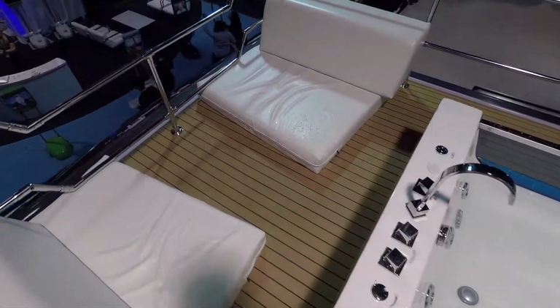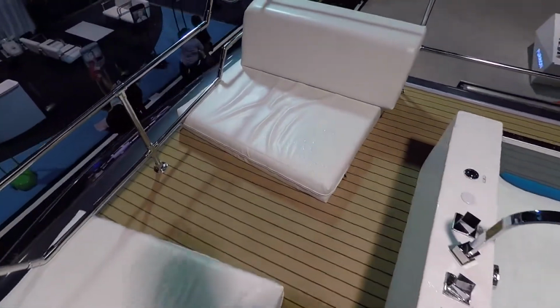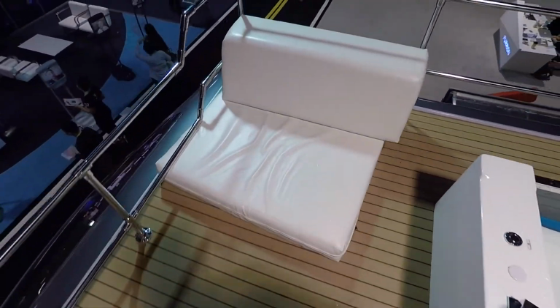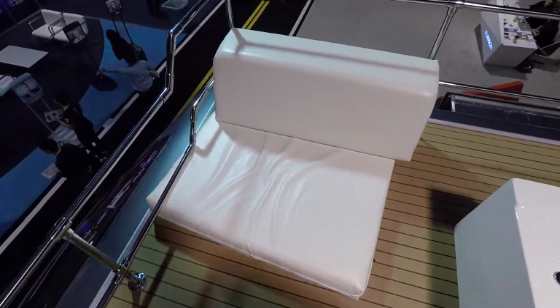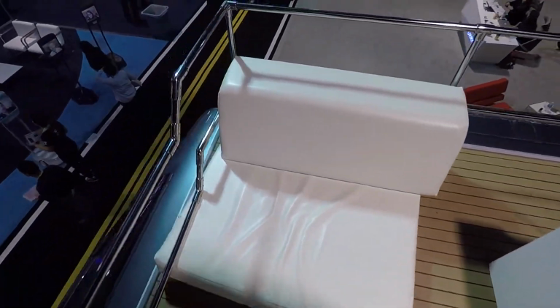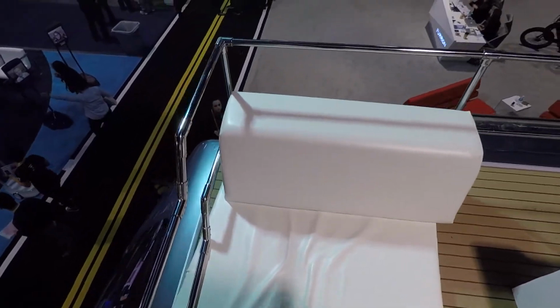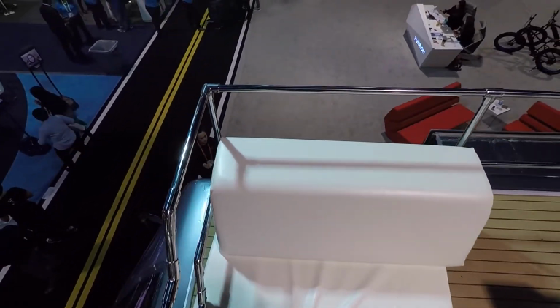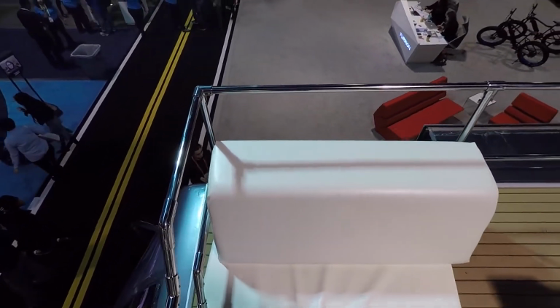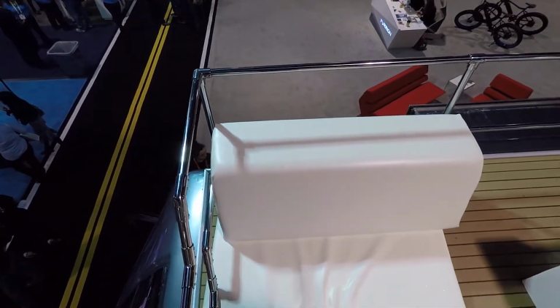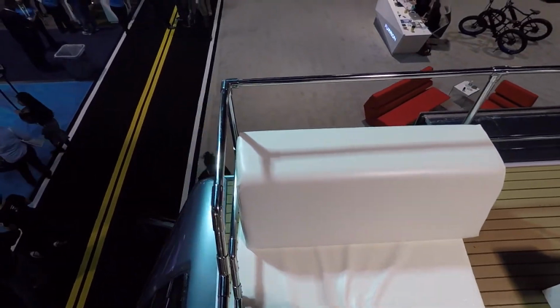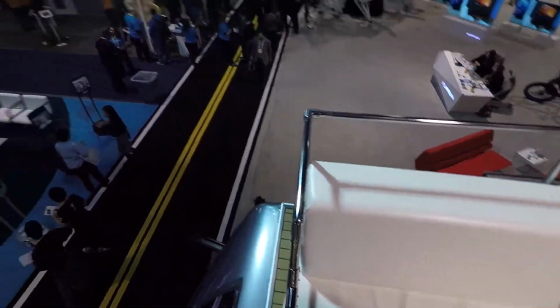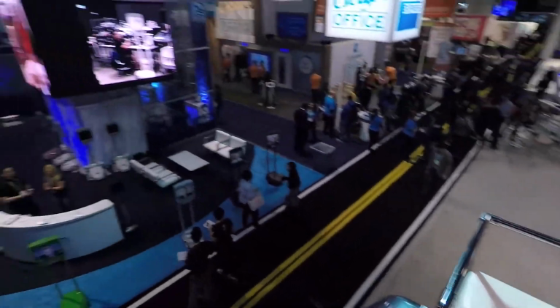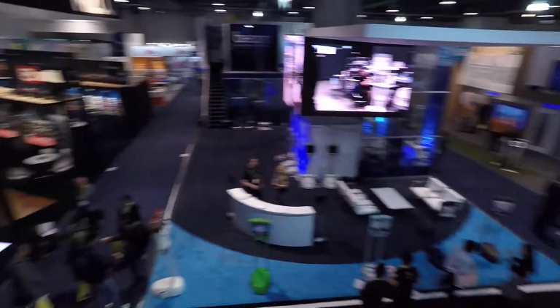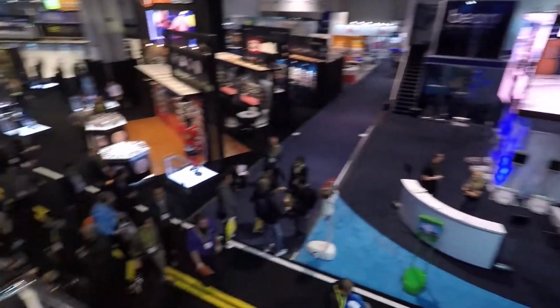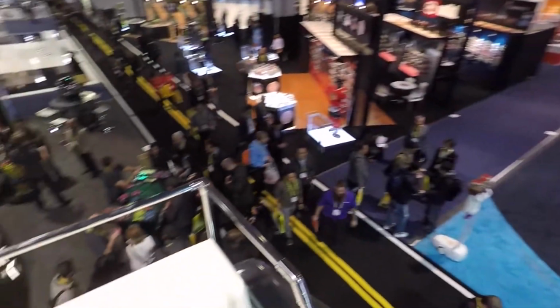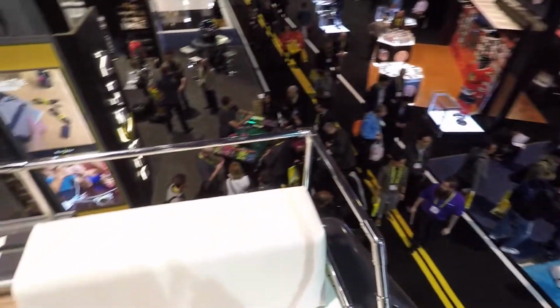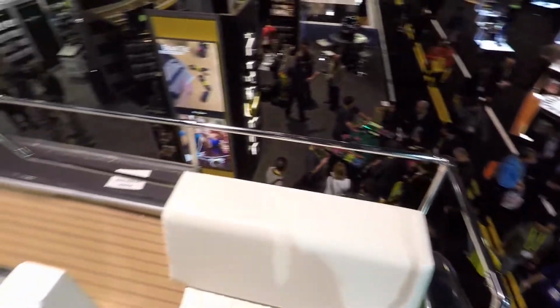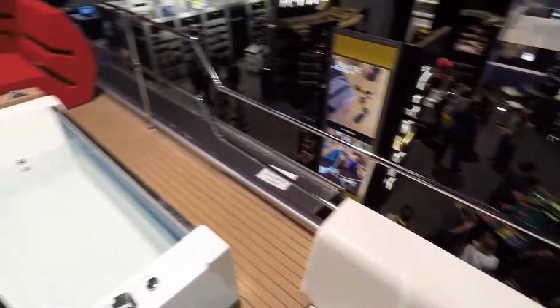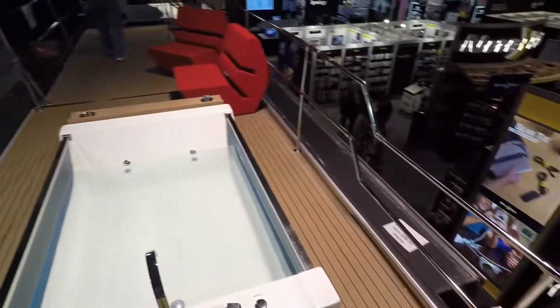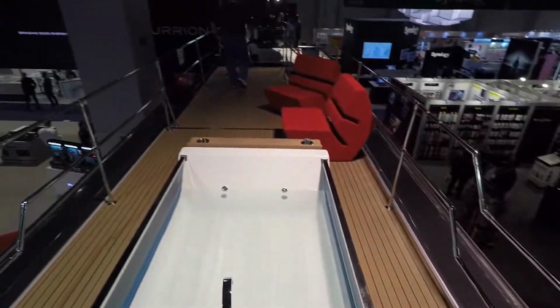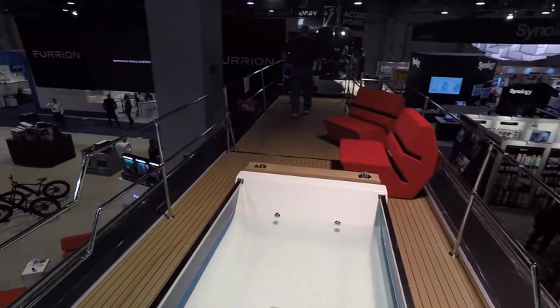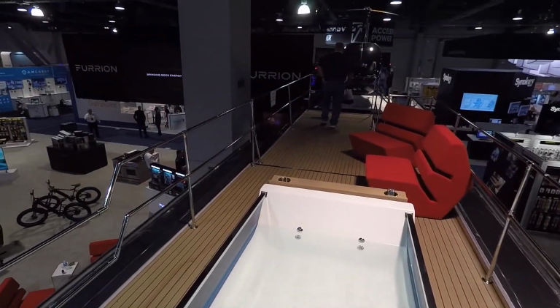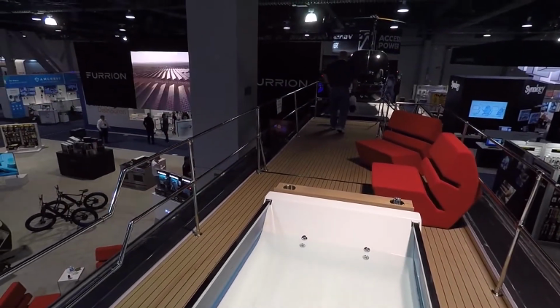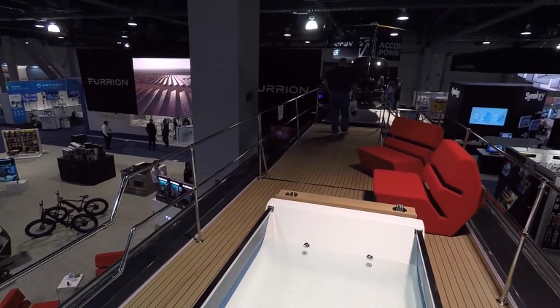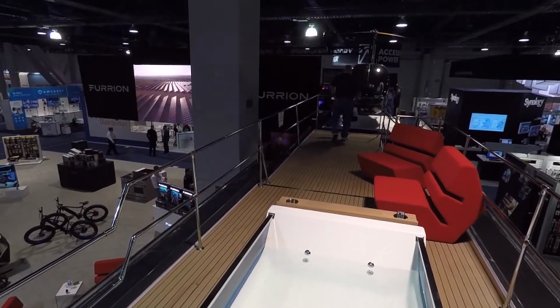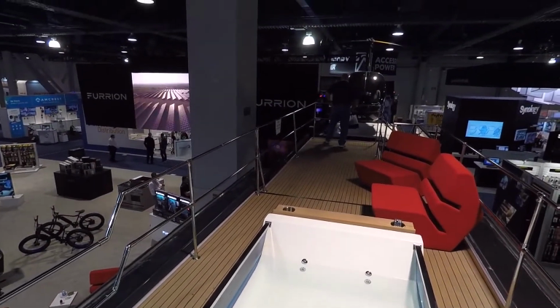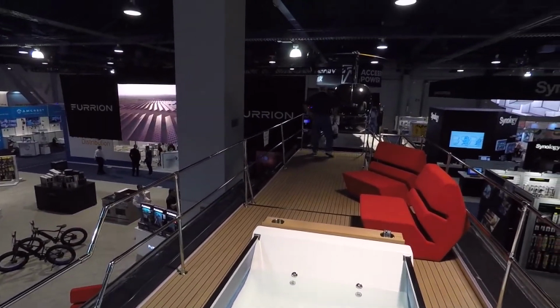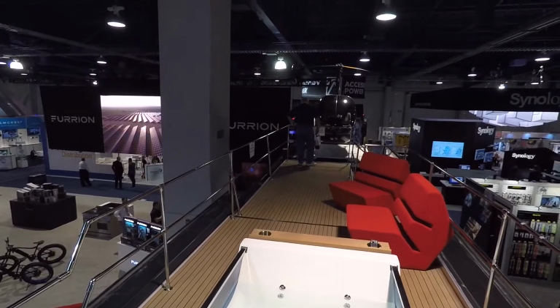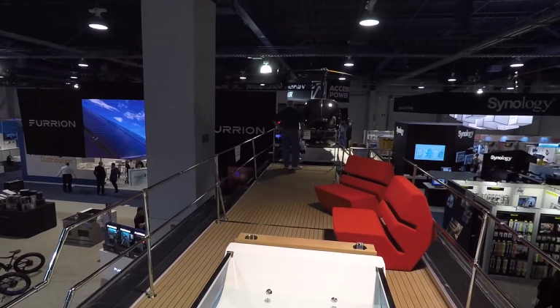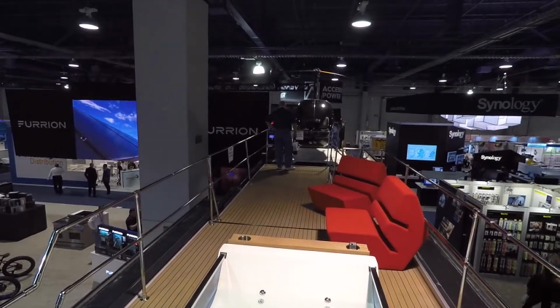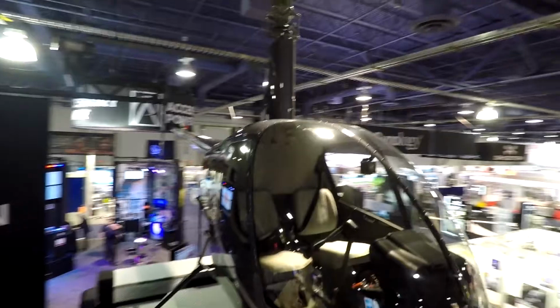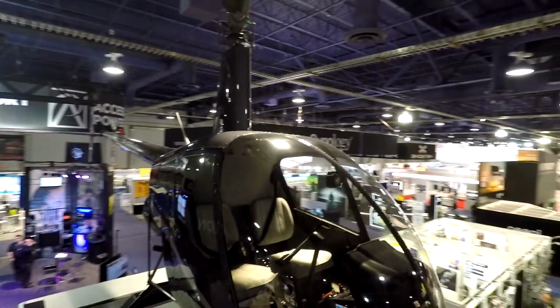And then you can just chill right here in the front. That is nice. So there you have it — that's the Furion RV packed with all kinds of high-tech gear. I love these.